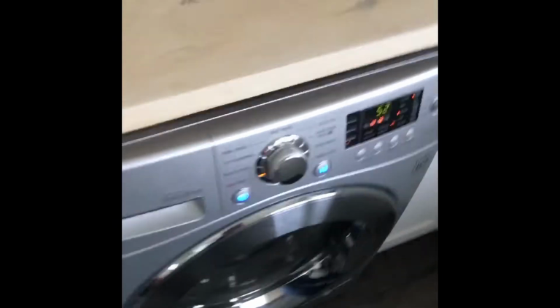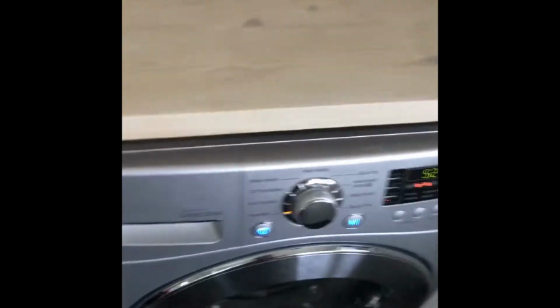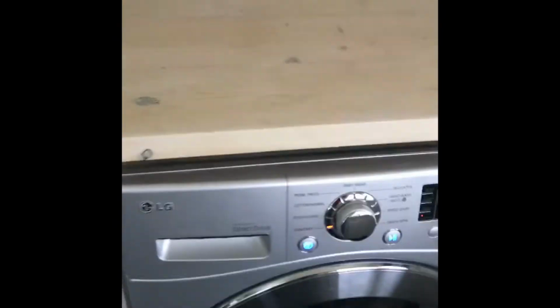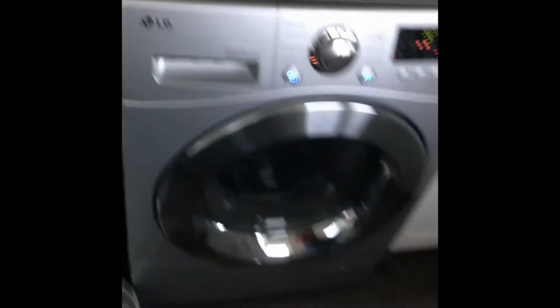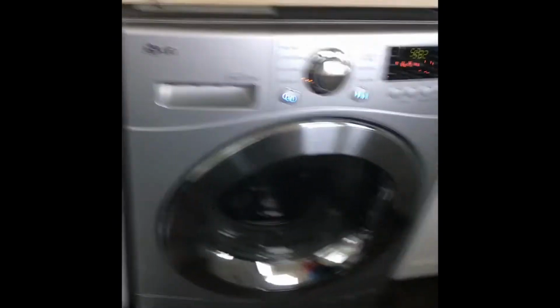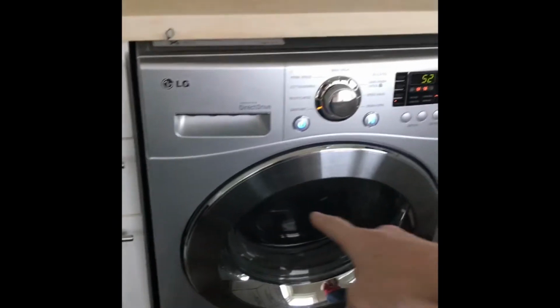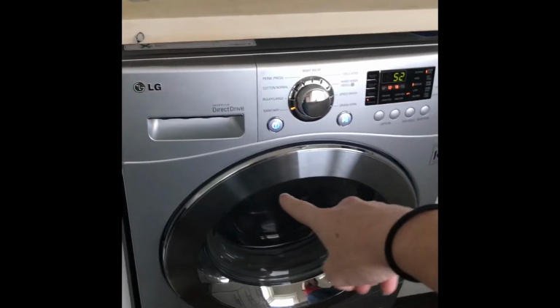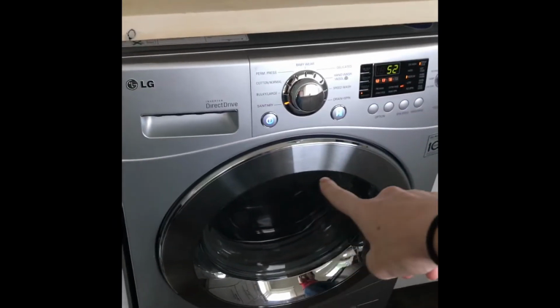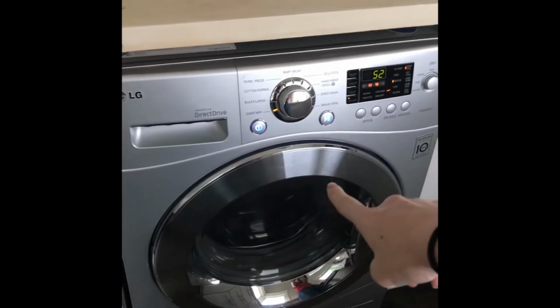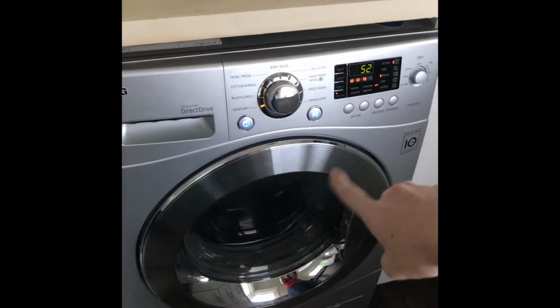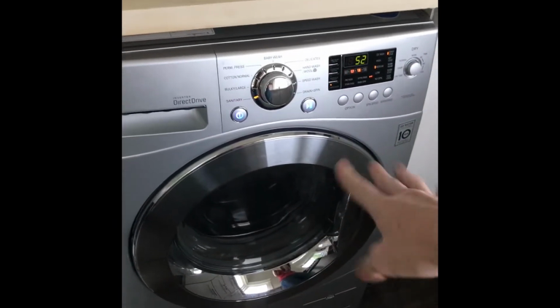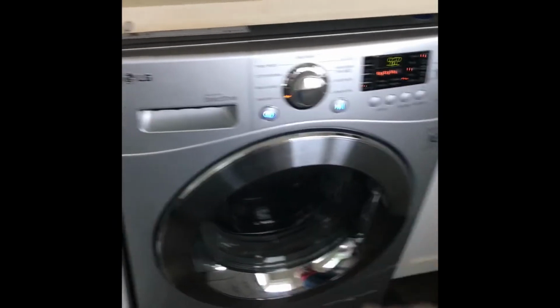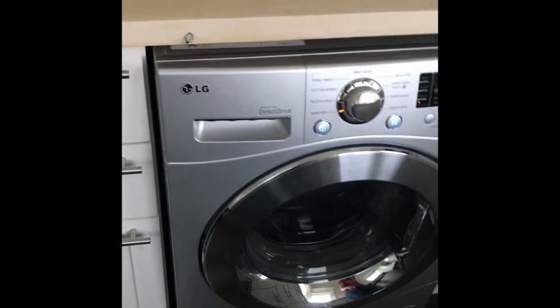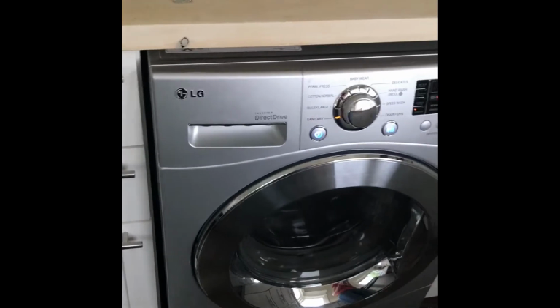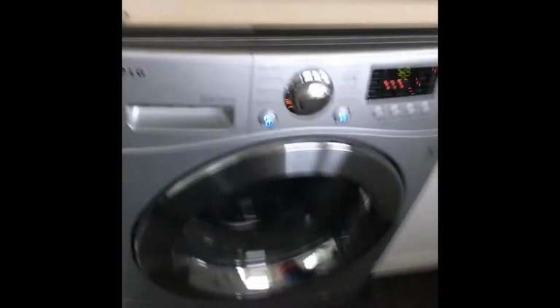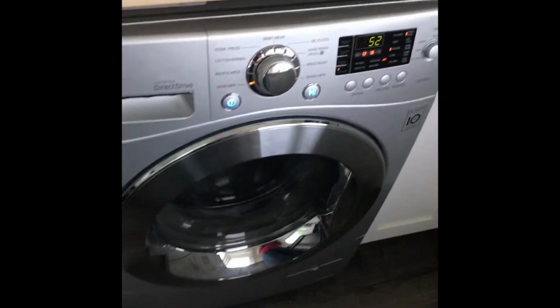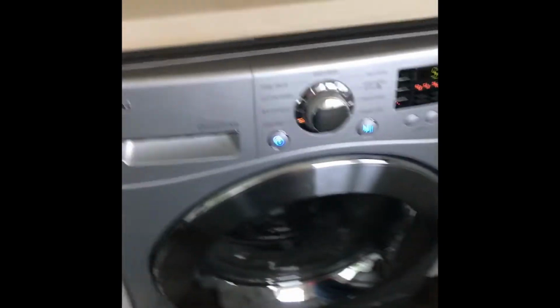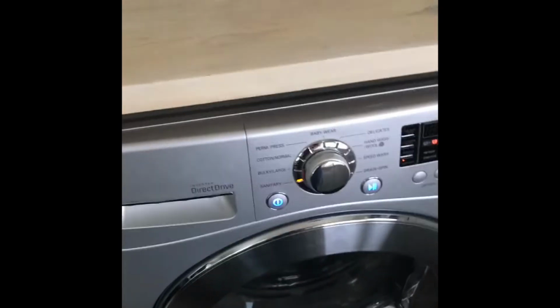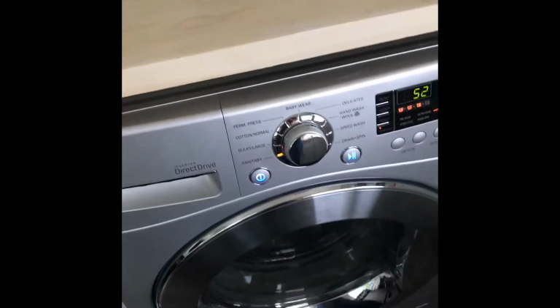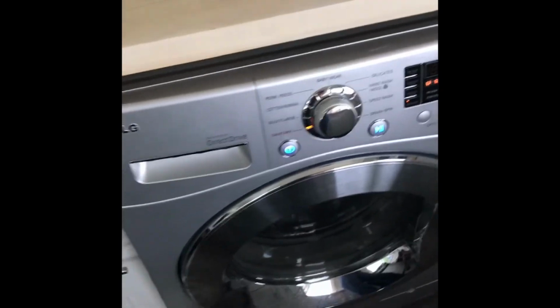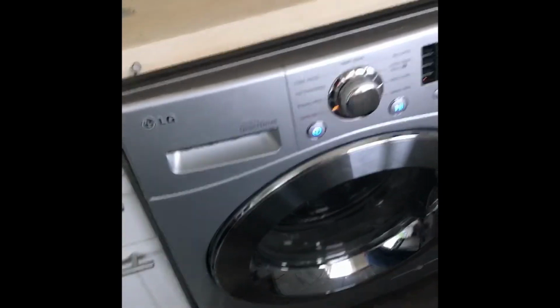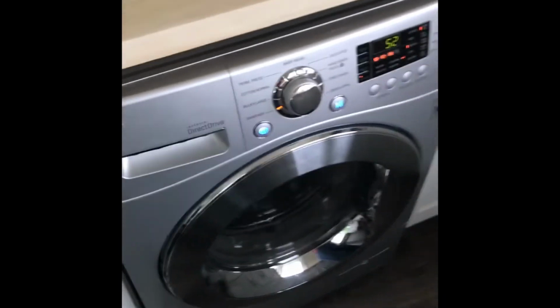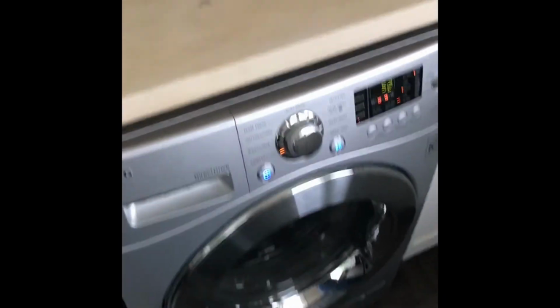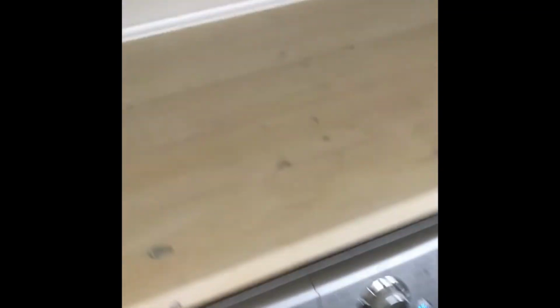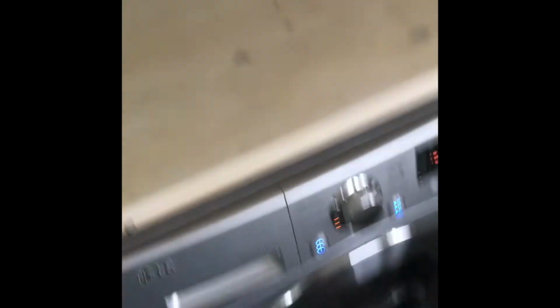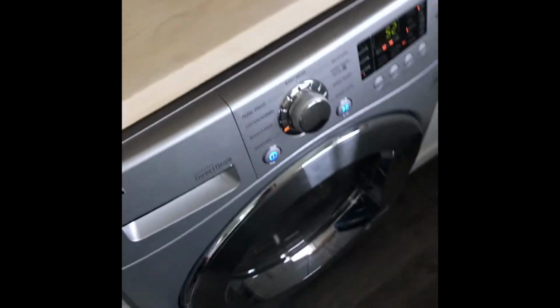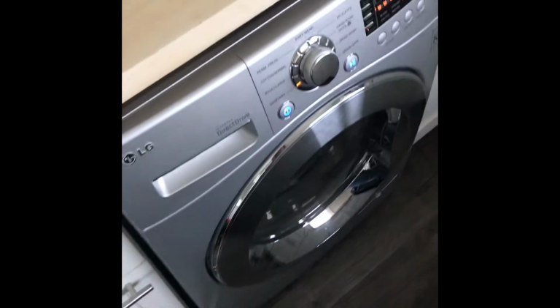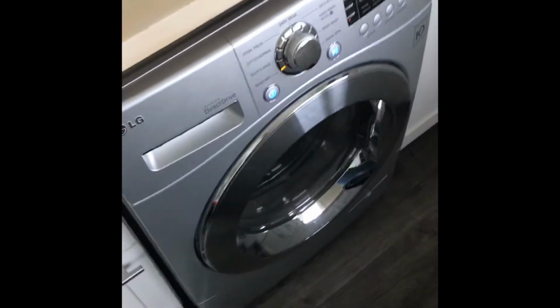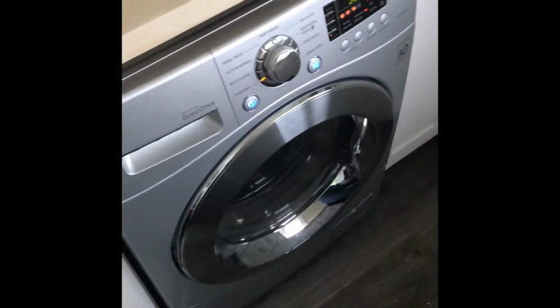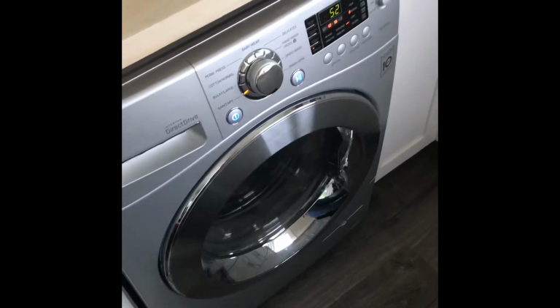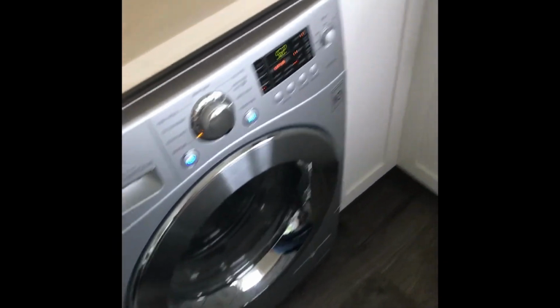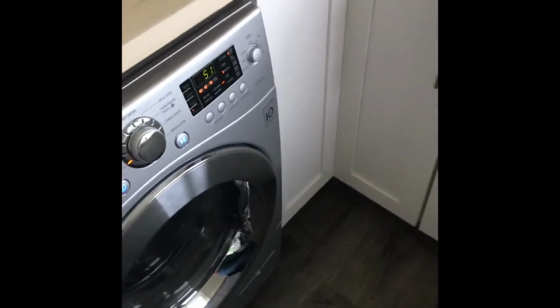And then we have our combo two-in-one washer dryer. It's LG, really nice. We got it running right now just to wash it — we were trying to wash a towel earlier and apparently it was uneven. We're trying to learn how to use it.